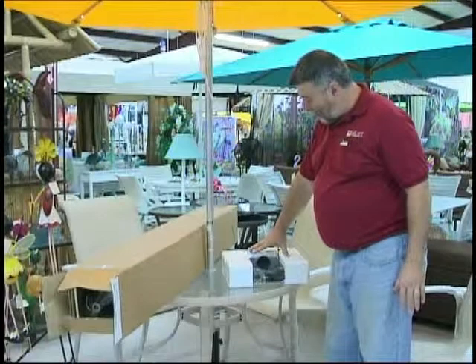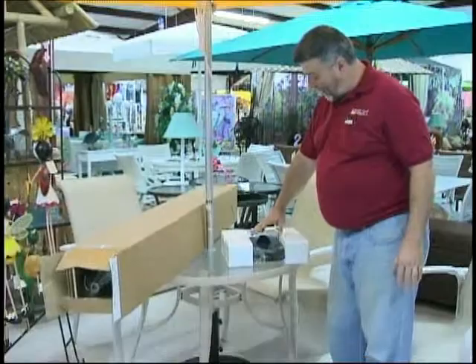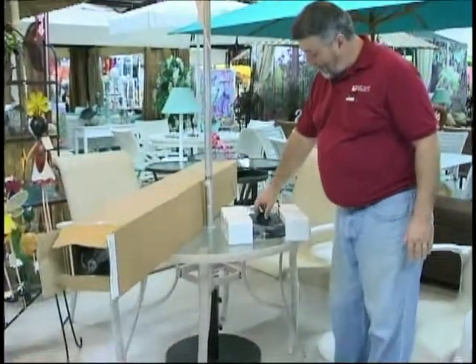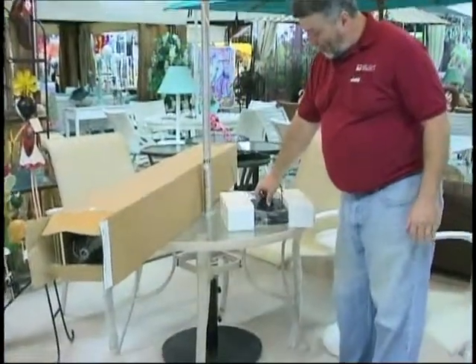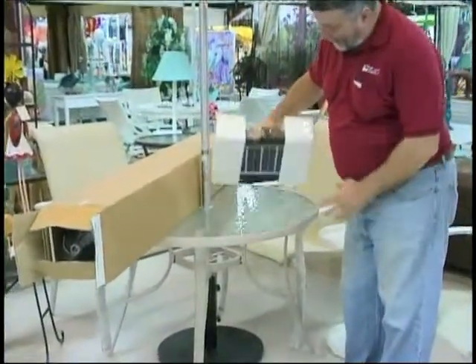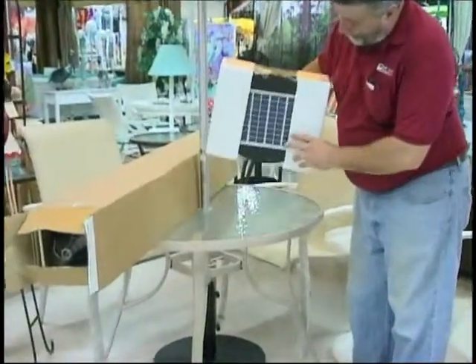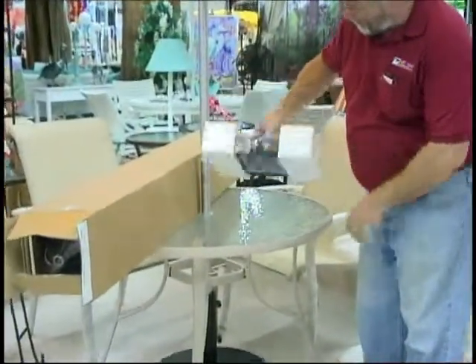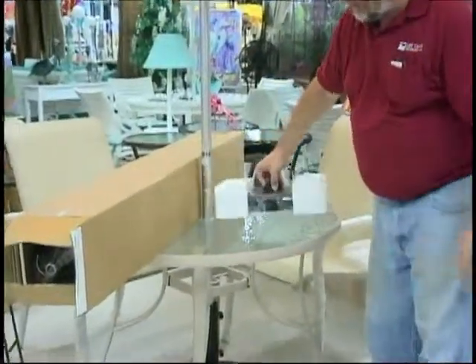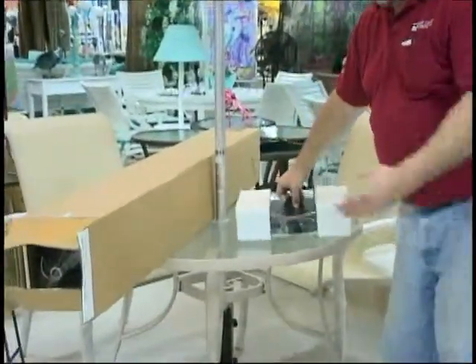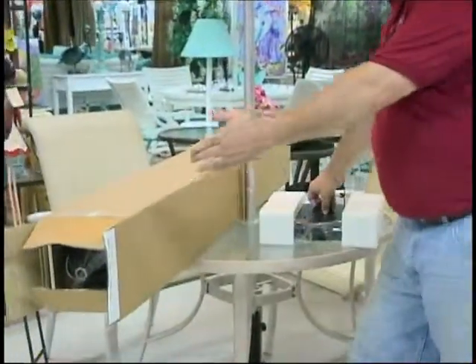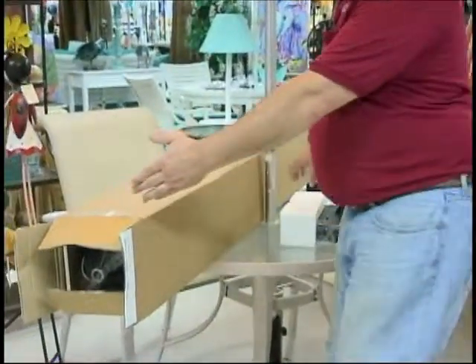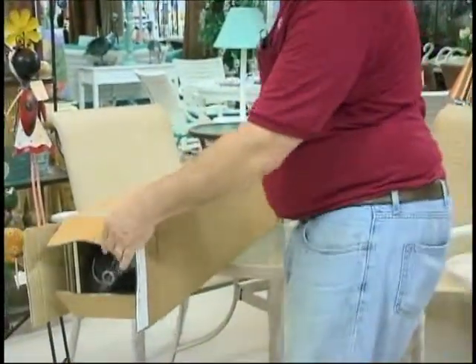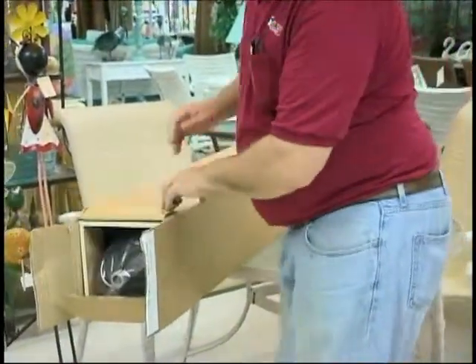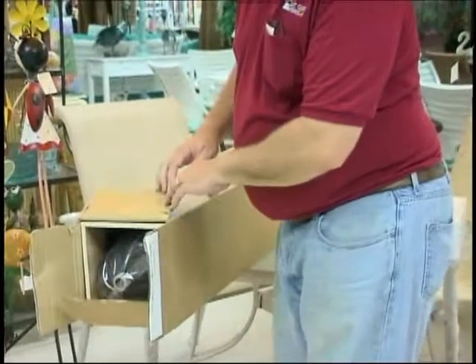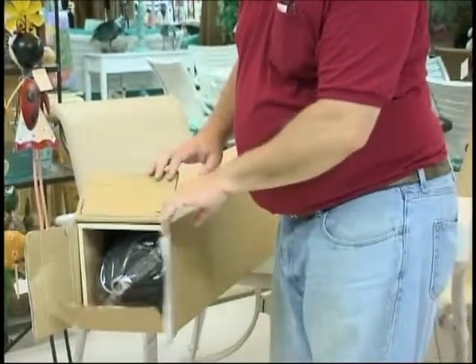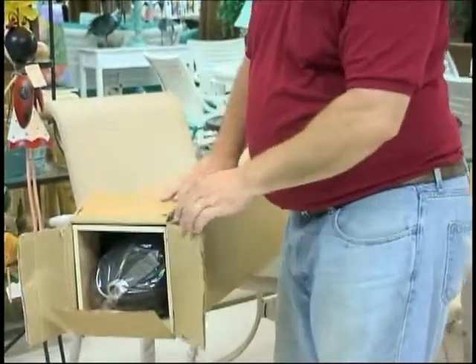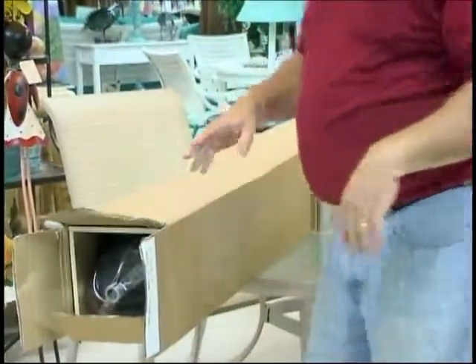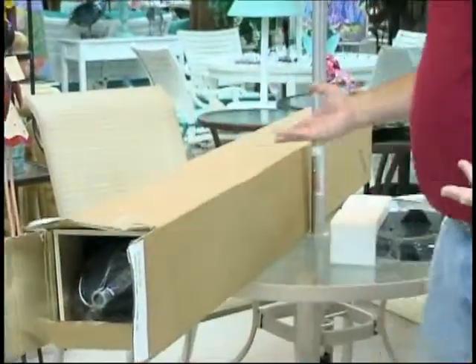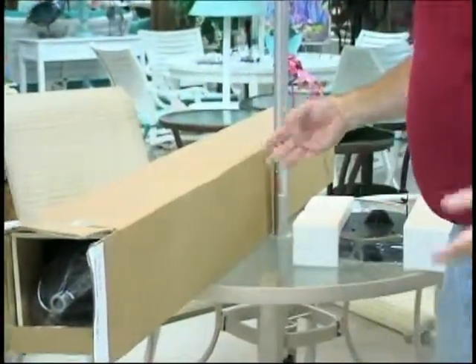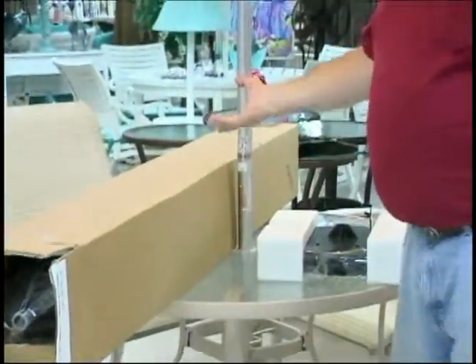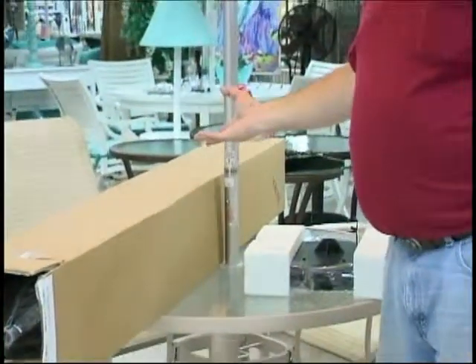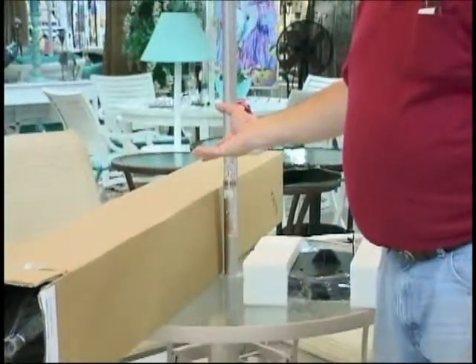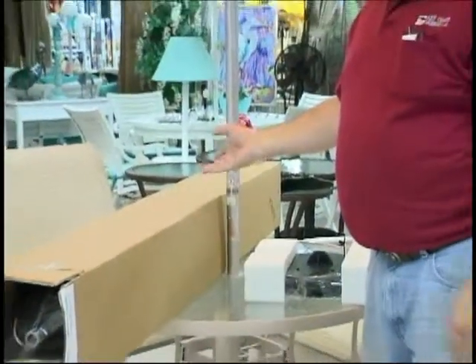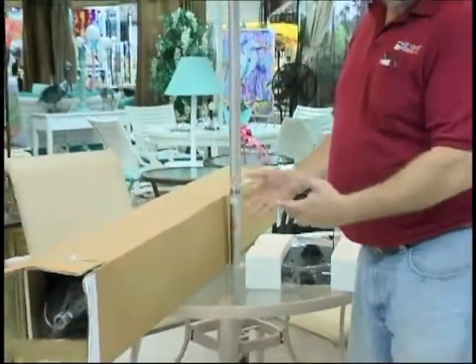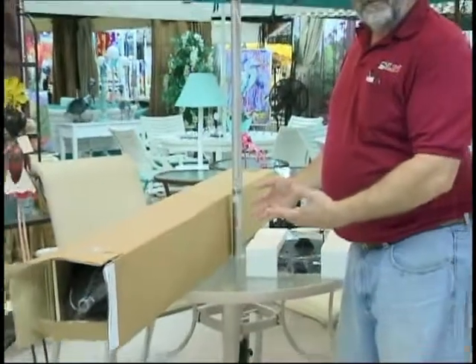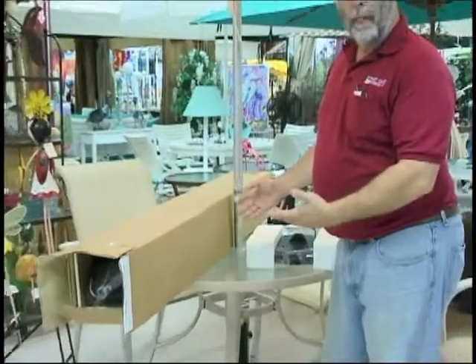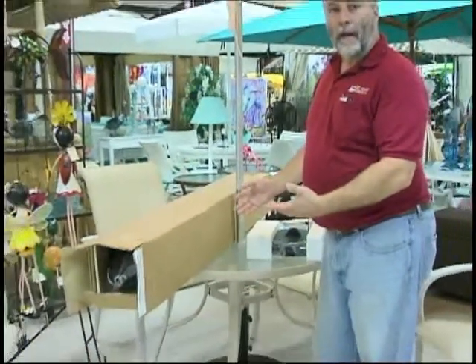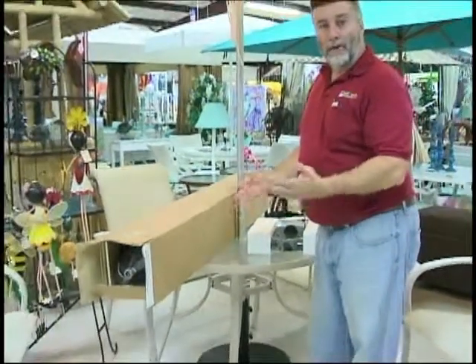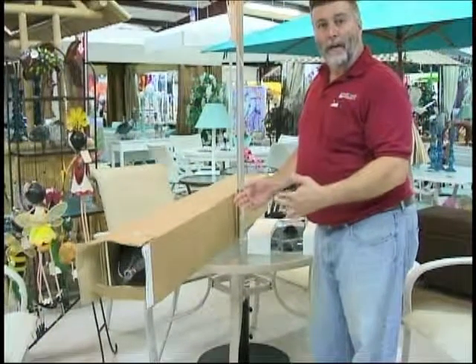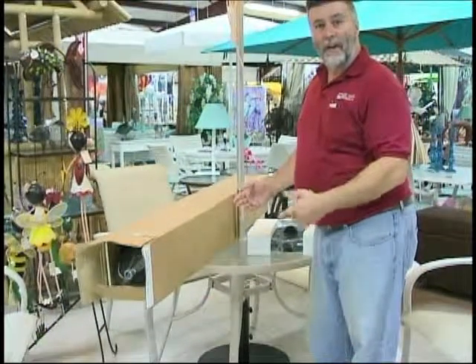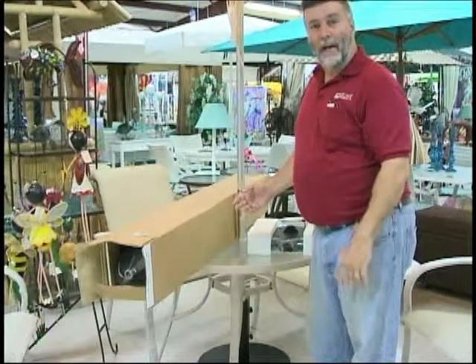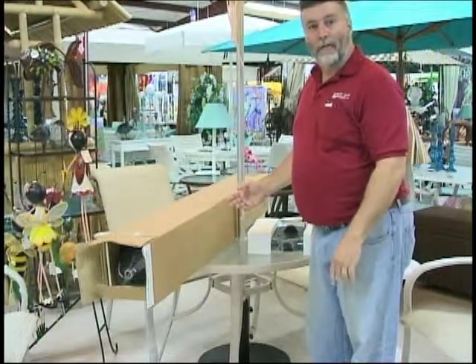You have a small box that contains your solar disk, and a main box that has your main umbrella in it. I recommend you lay it on your table where you're going to use it, take everything out of the boxes, and I'm going to show you how to put it together.